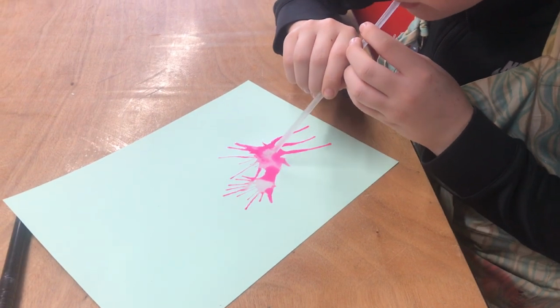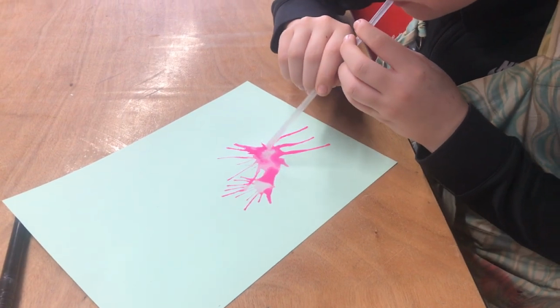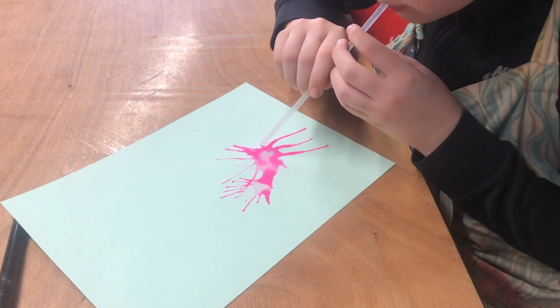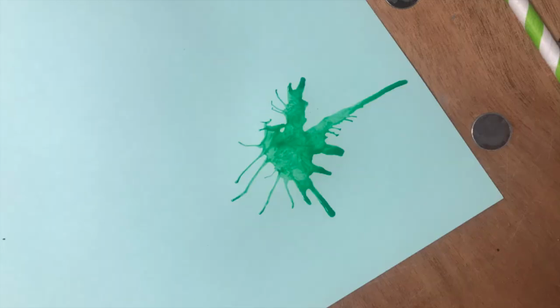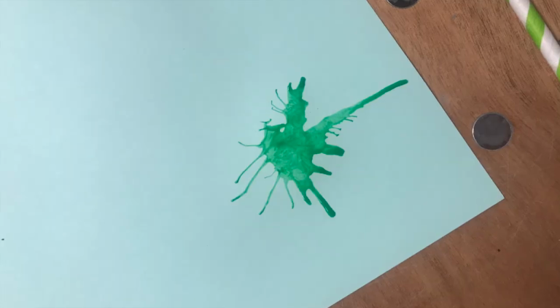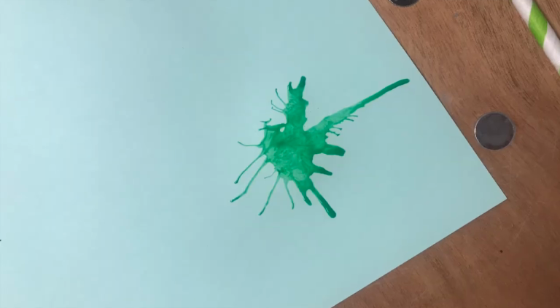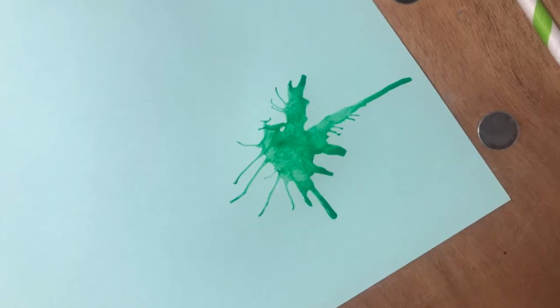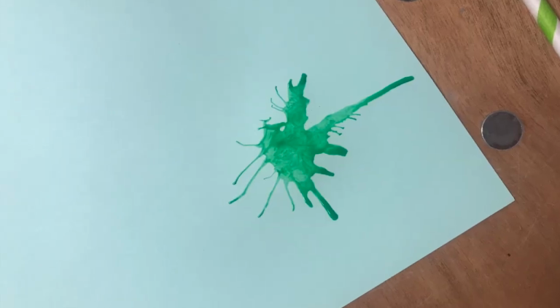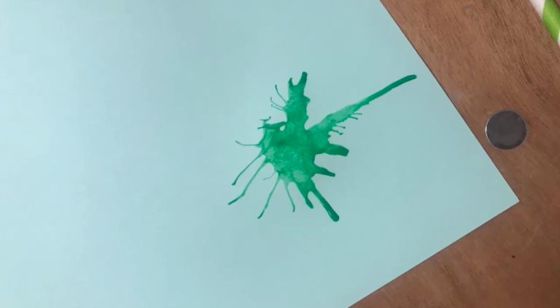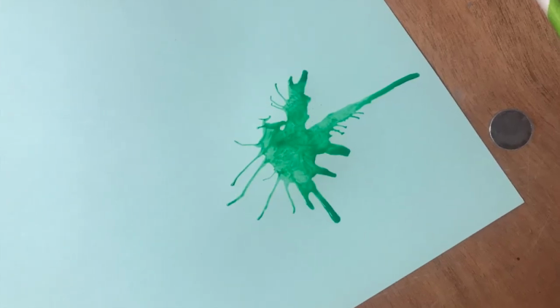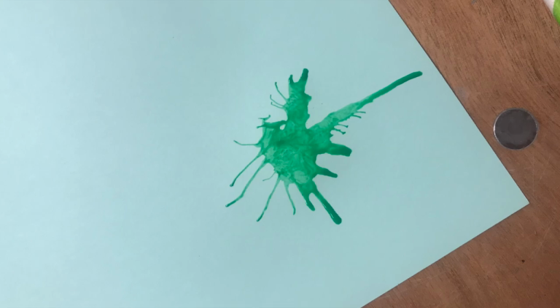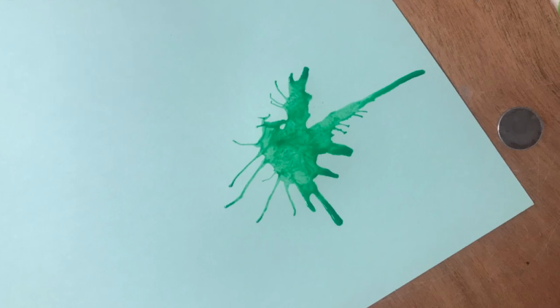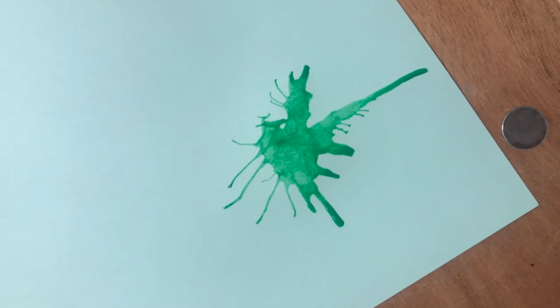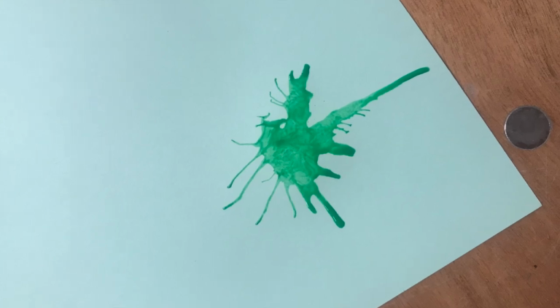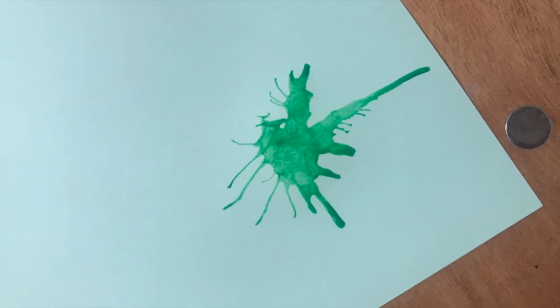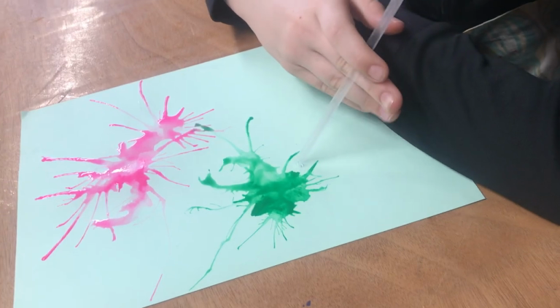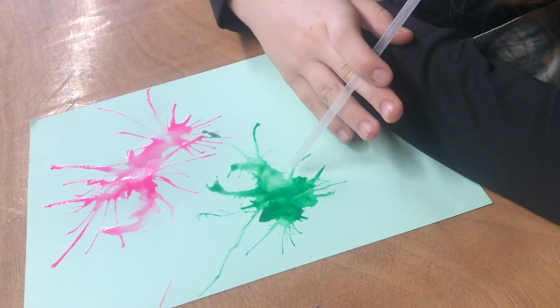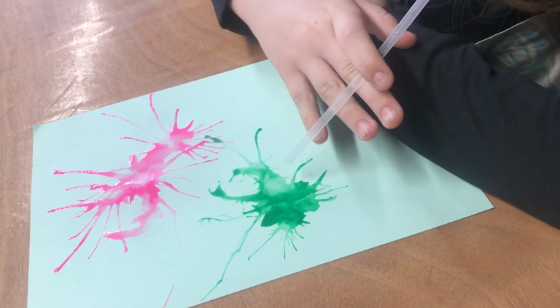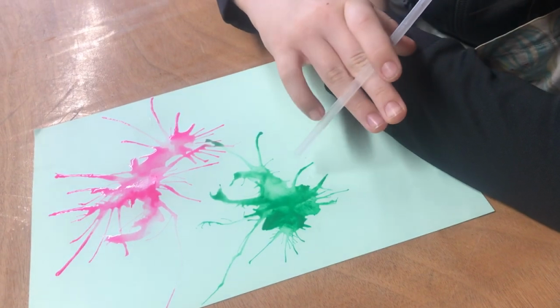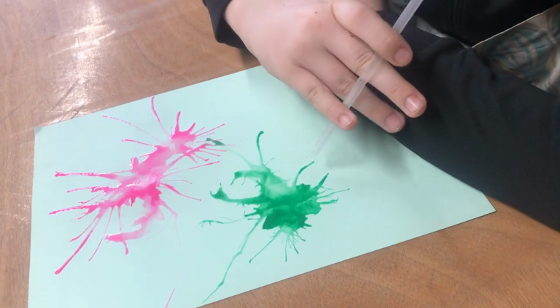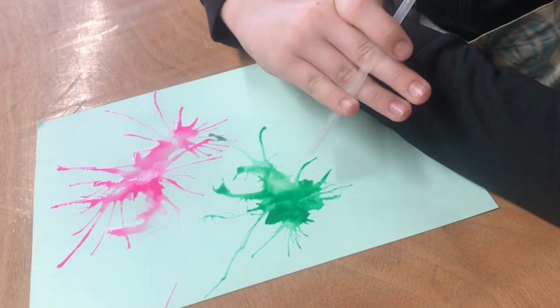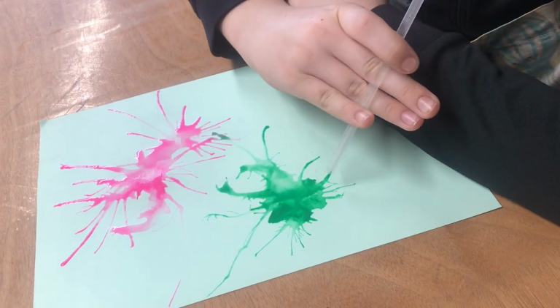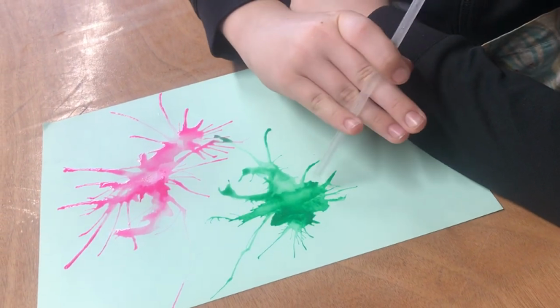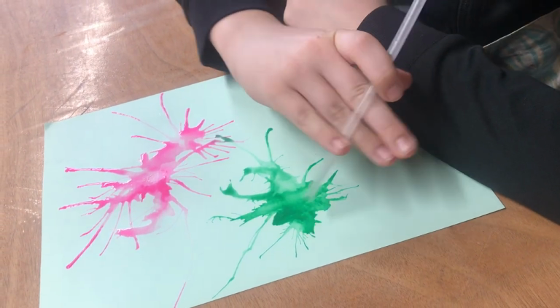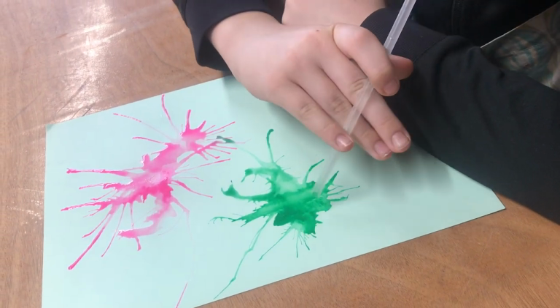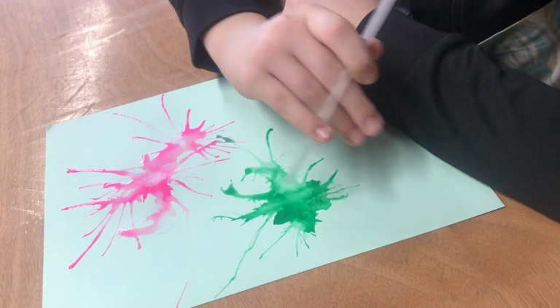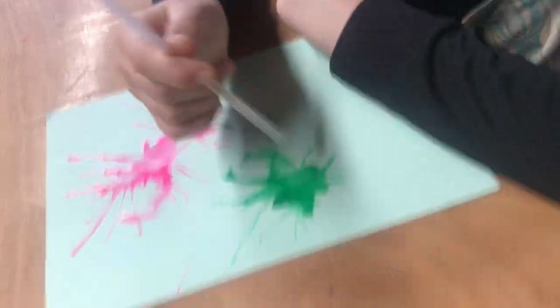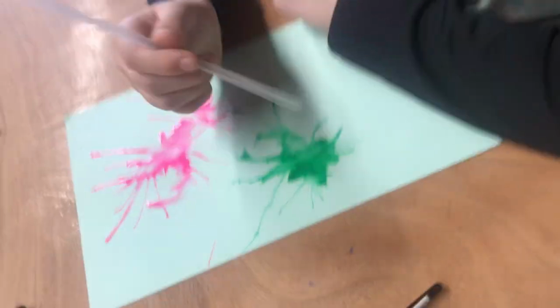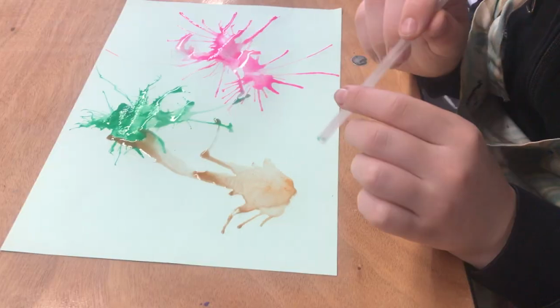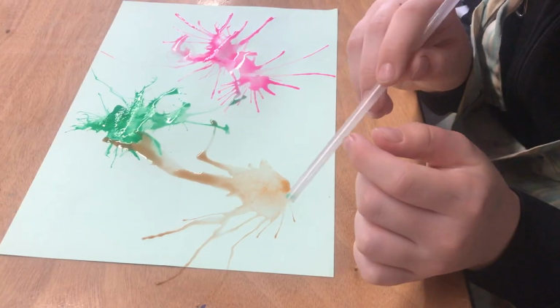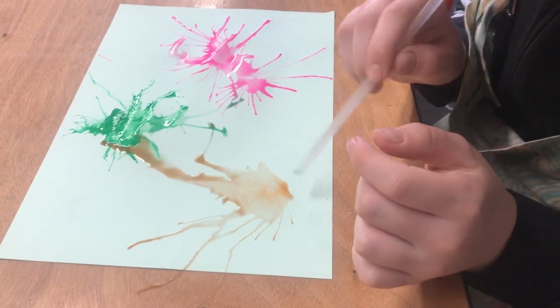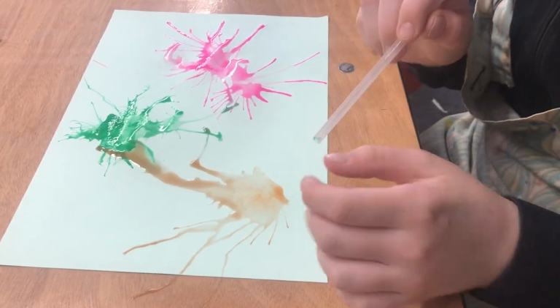Just let the breath push the paint out. The wetter your paint, the further it will go. The thicker your paint, the harder it will be to blow it out. You can make your paint wetter by adding more water.